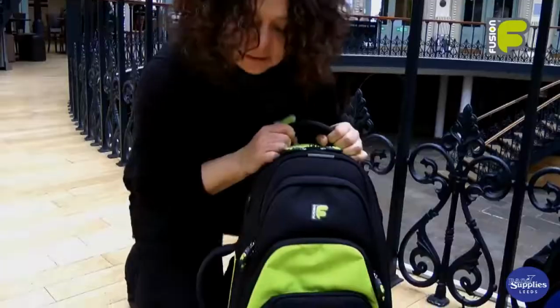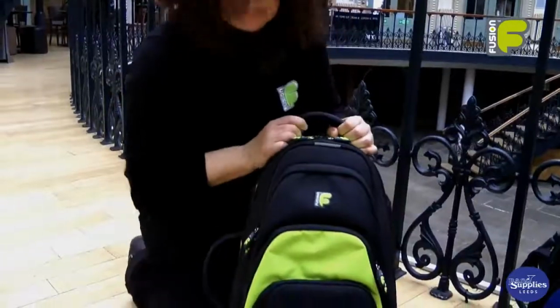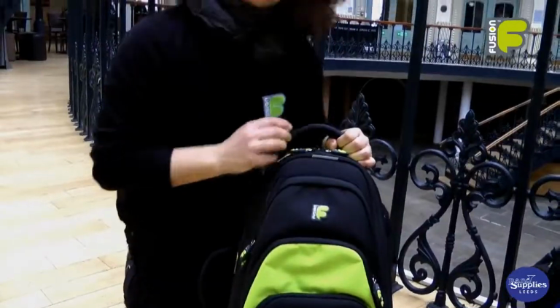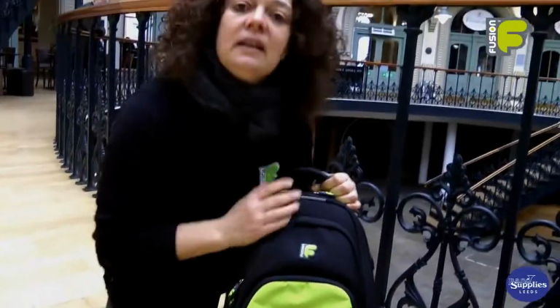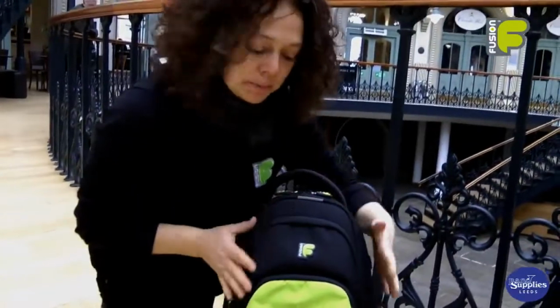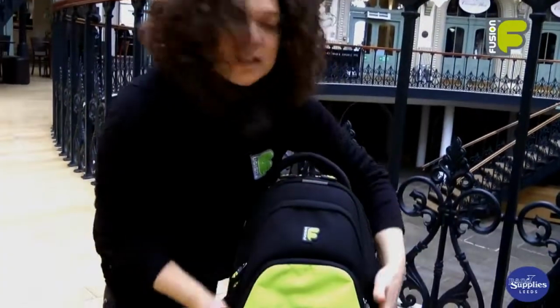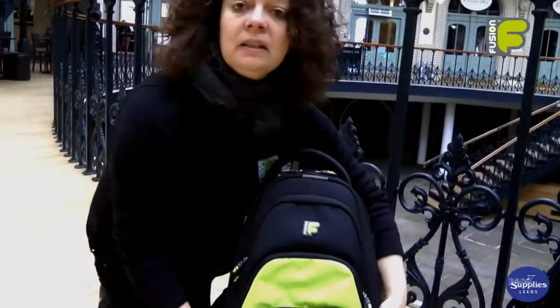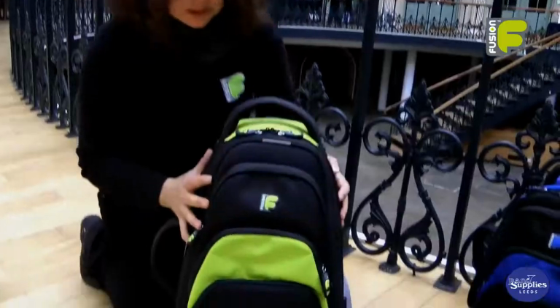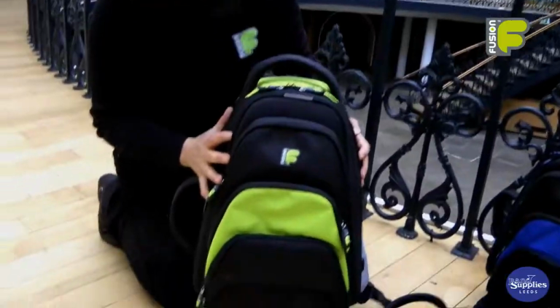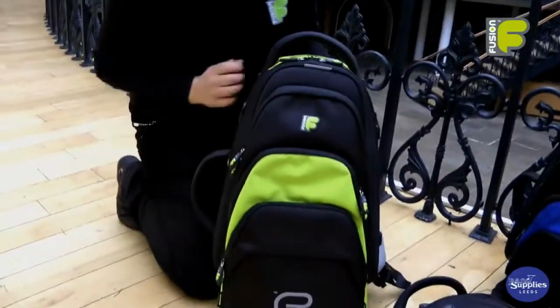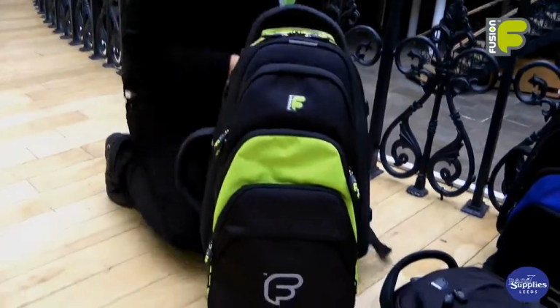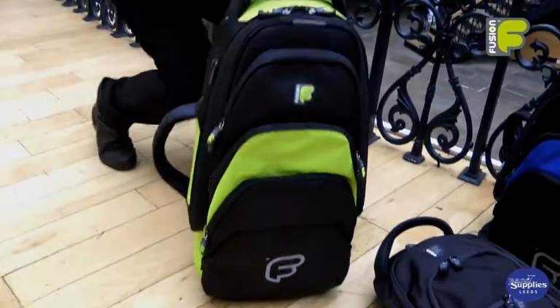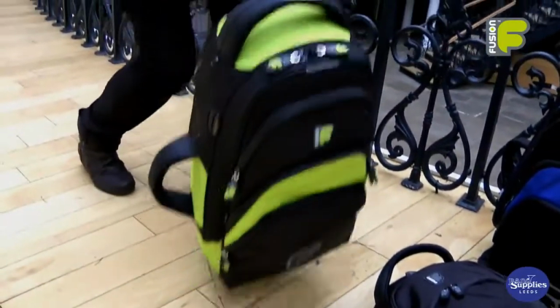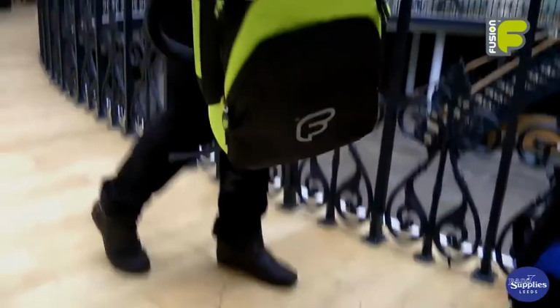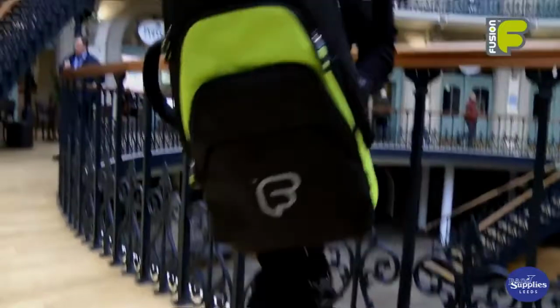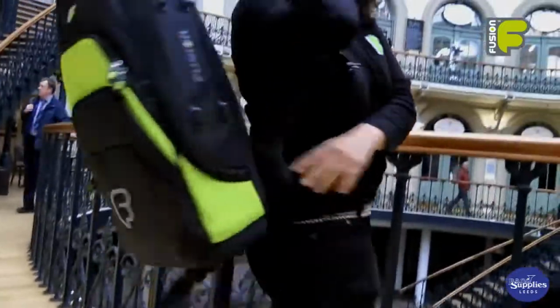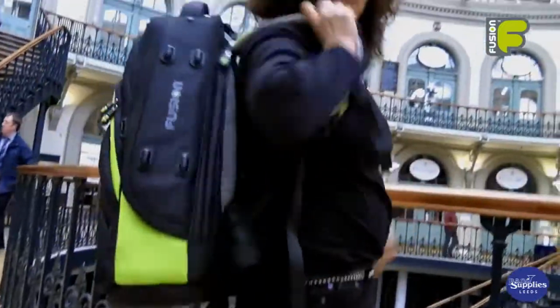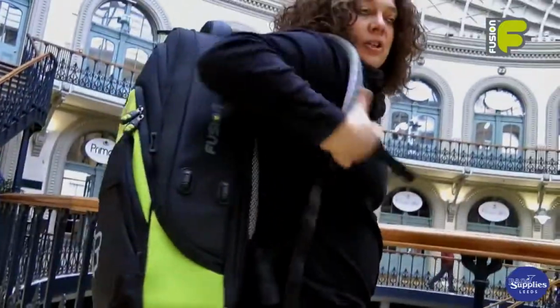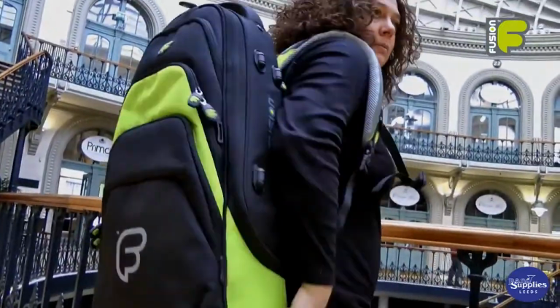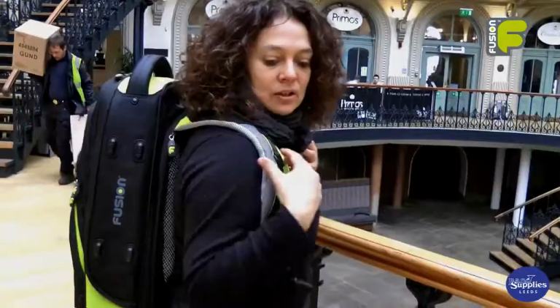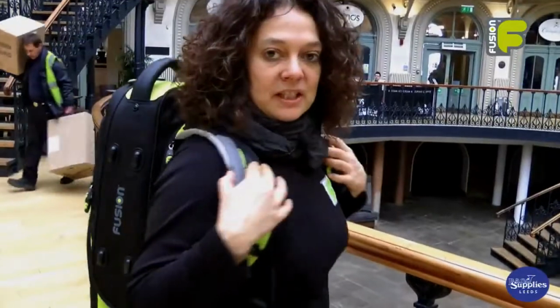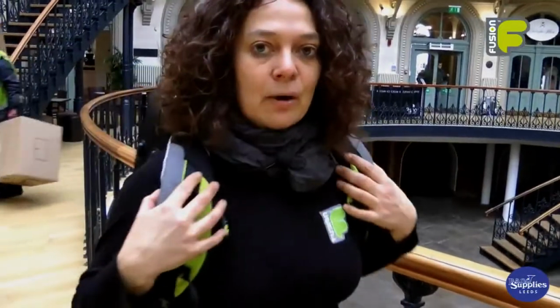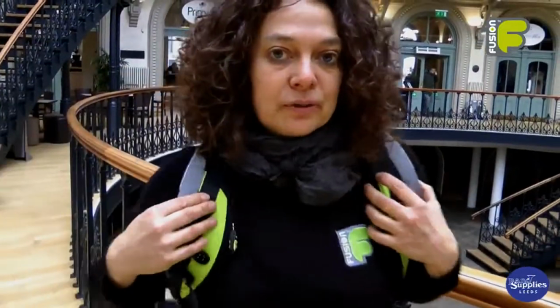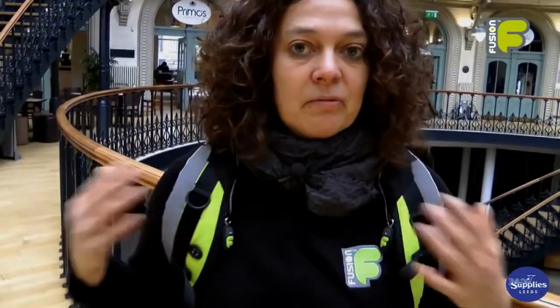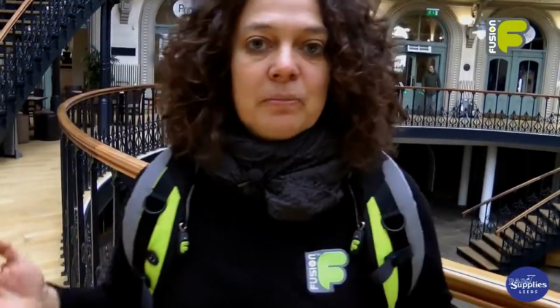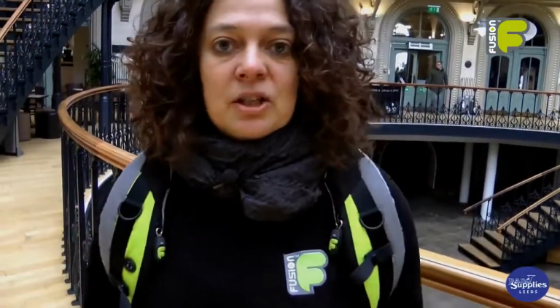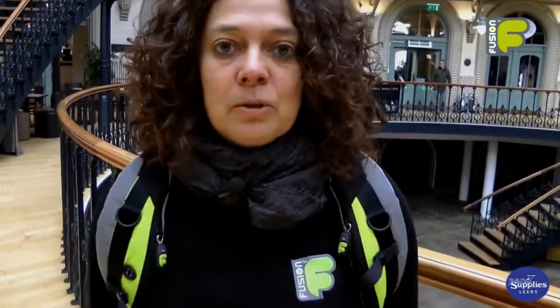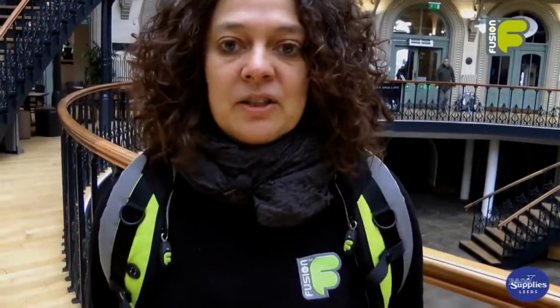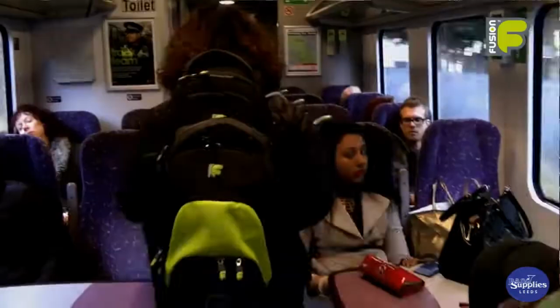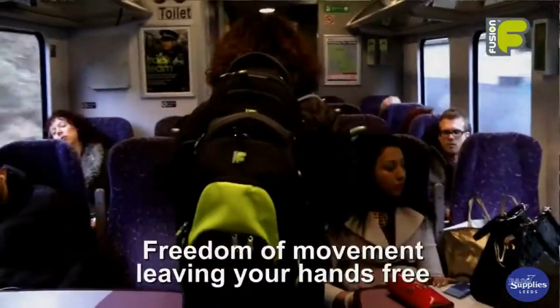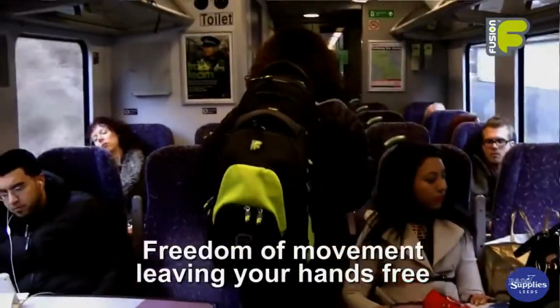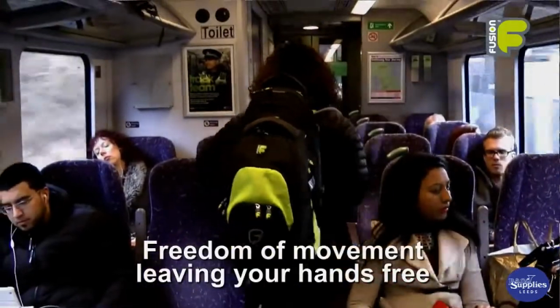The bag has been designed to stand and also be carried in a vertical position. This allows freedom of movement in small spaces, leaving your hands free.